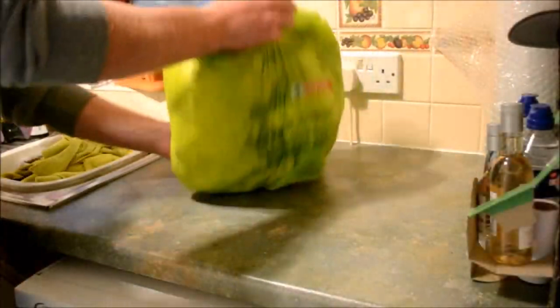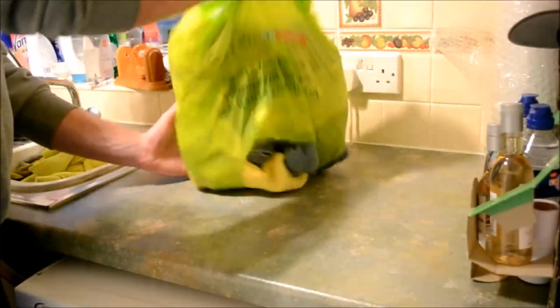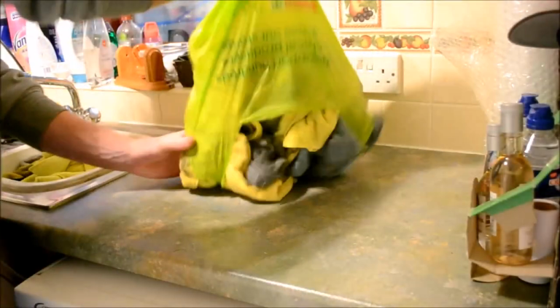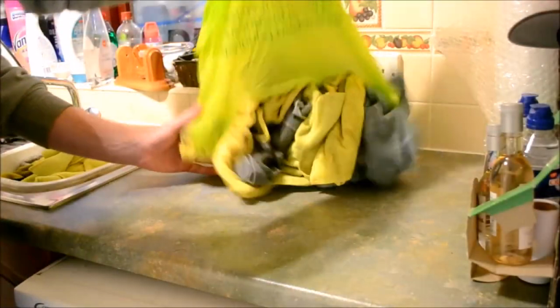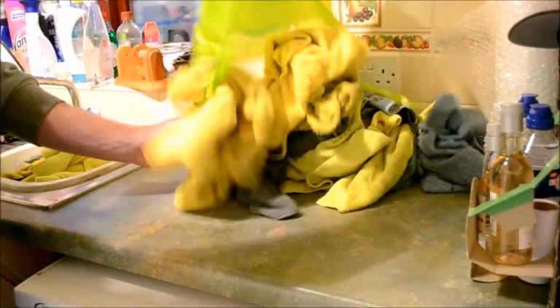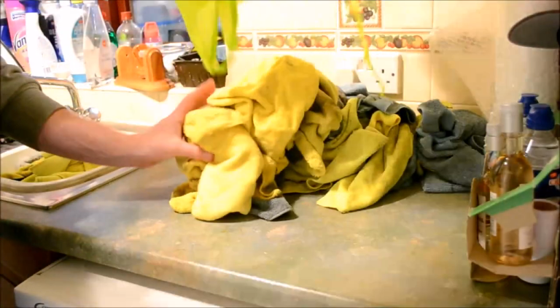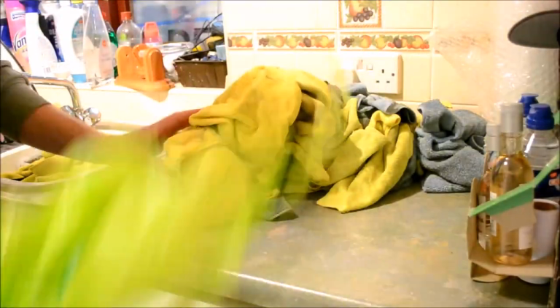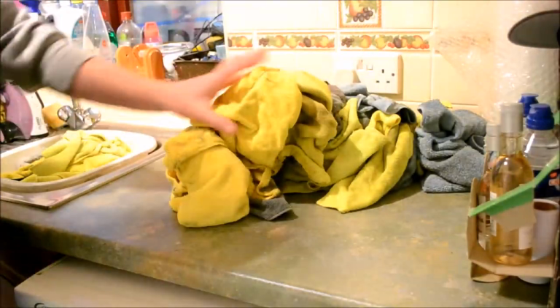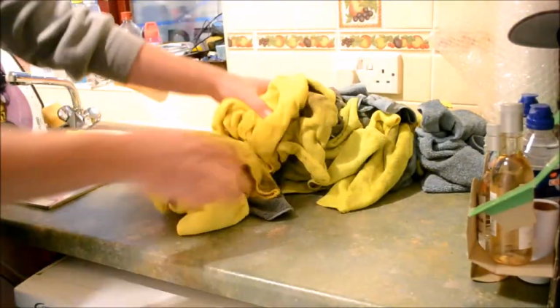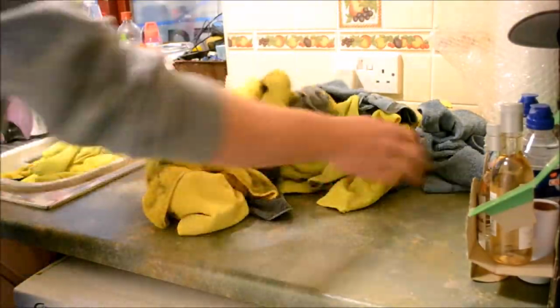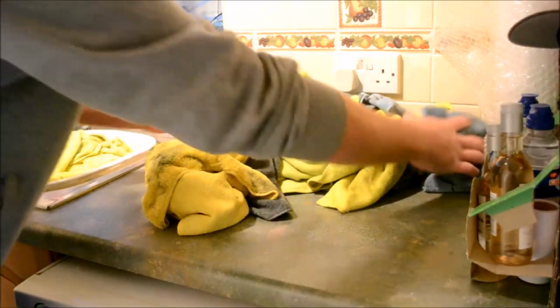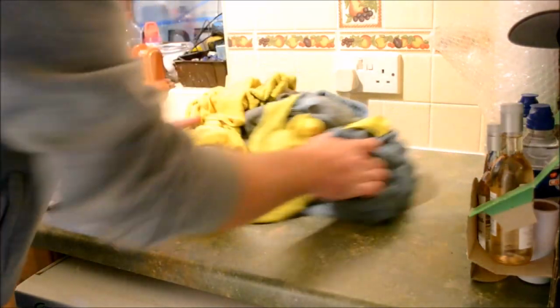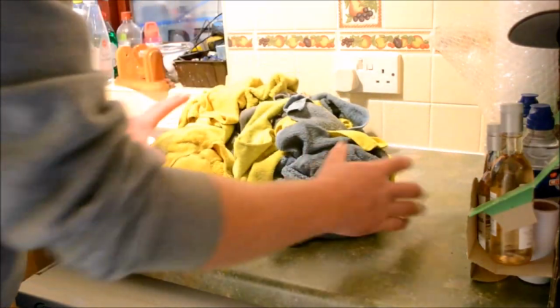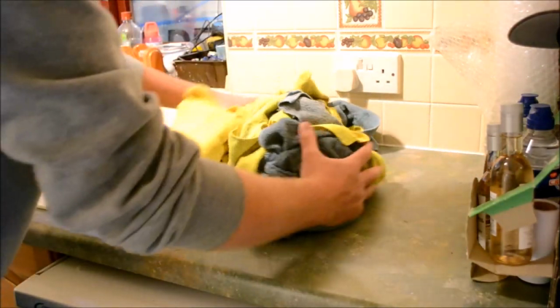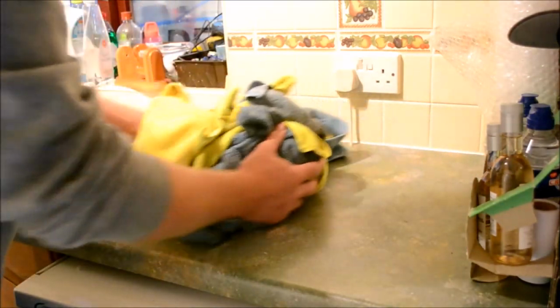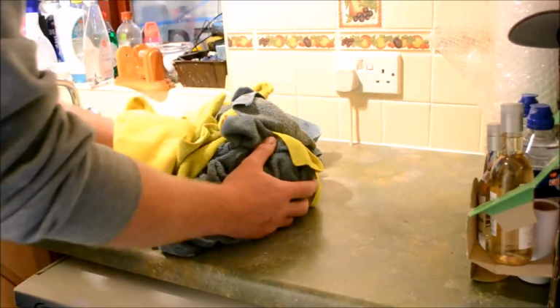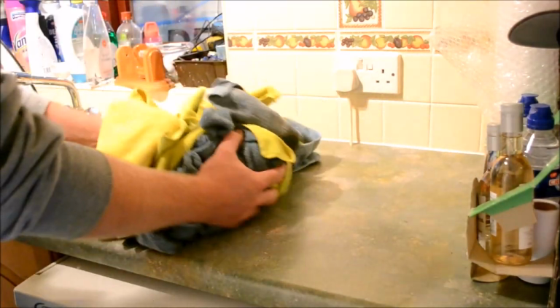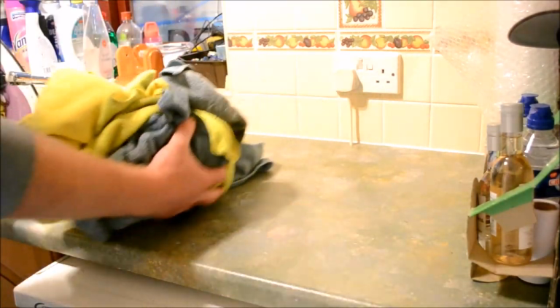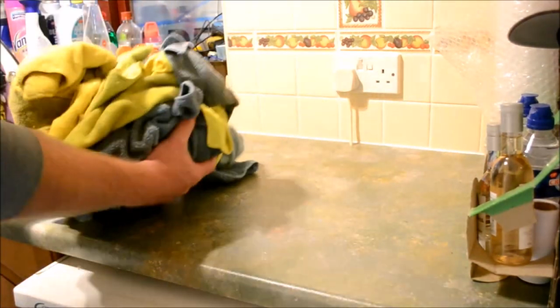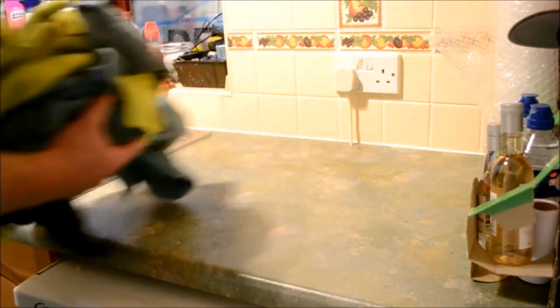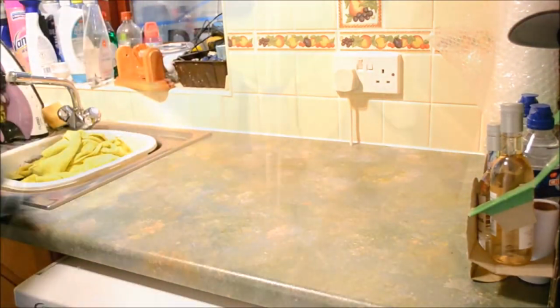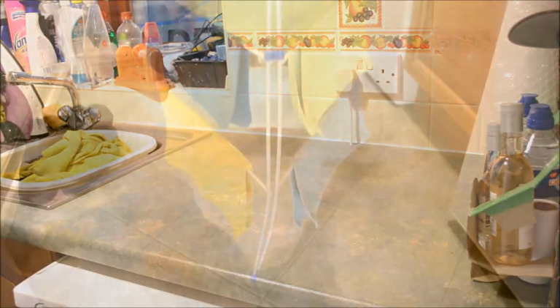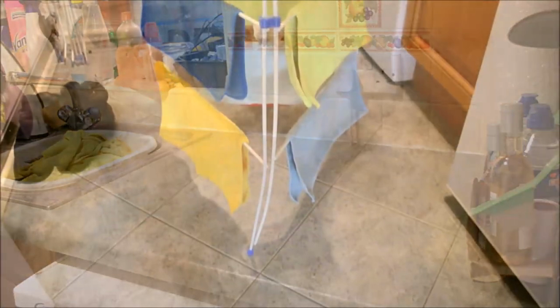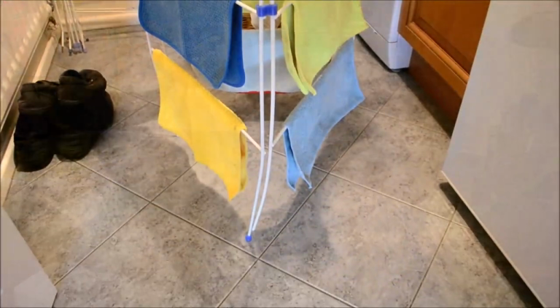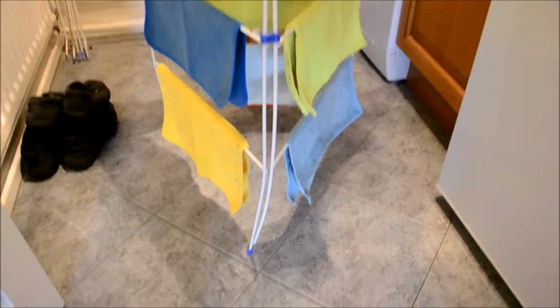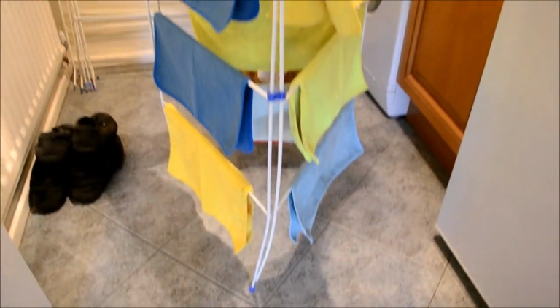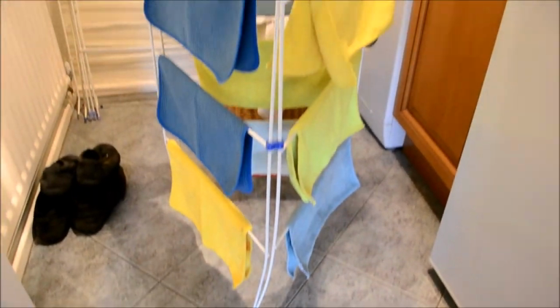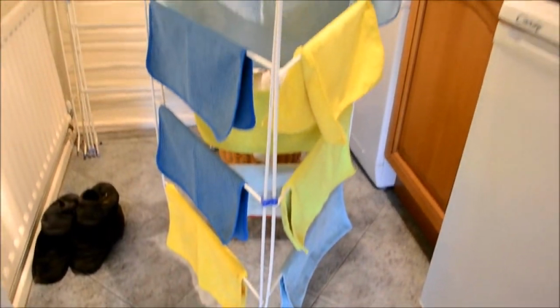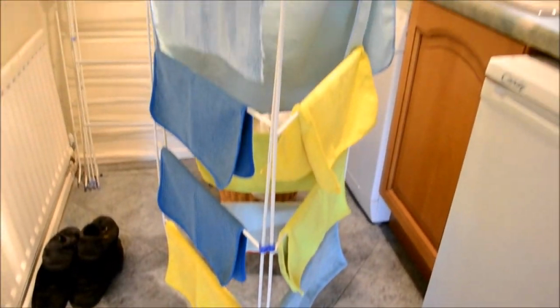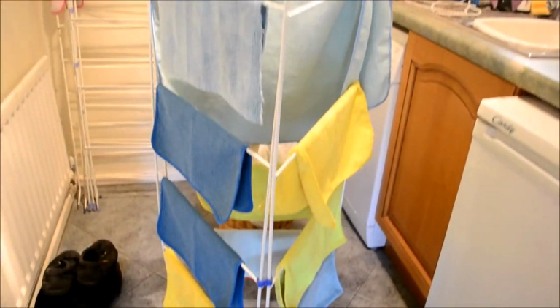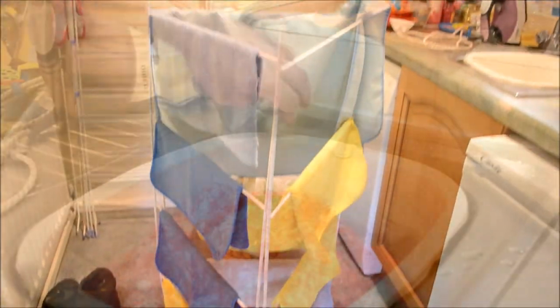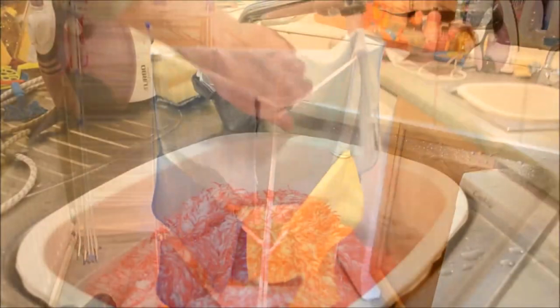The third wash cycle is for heavily soiled items, often towels used for engine bays or extremely grubby jobs. Again, a wash cycle of 30 degrees and never any higher, even for these filthy items, then dry outside or on a clothes rack inside.